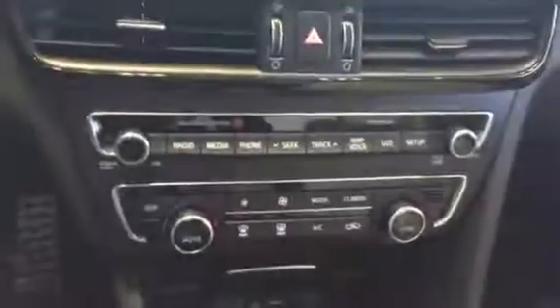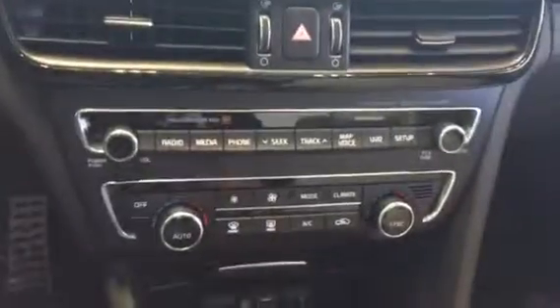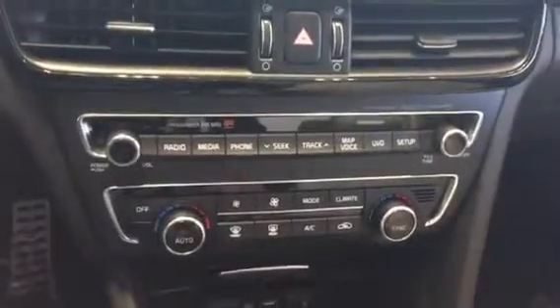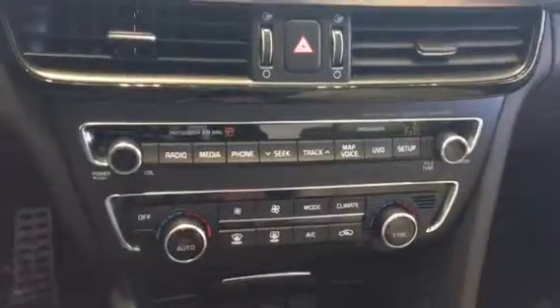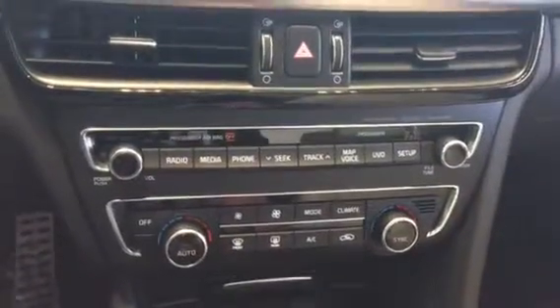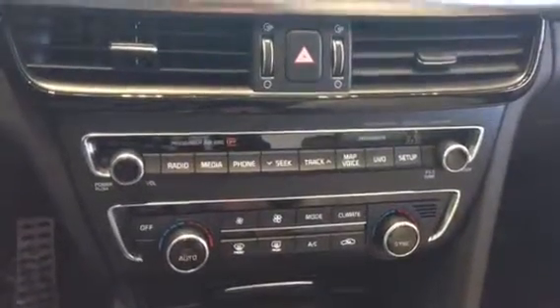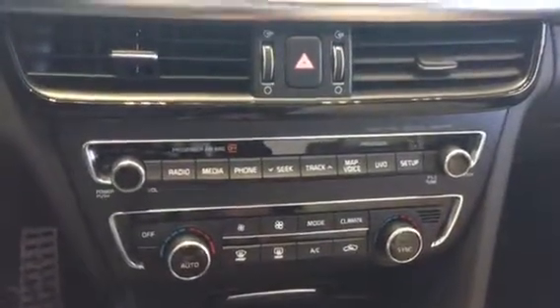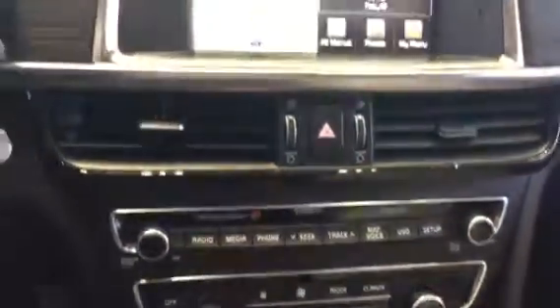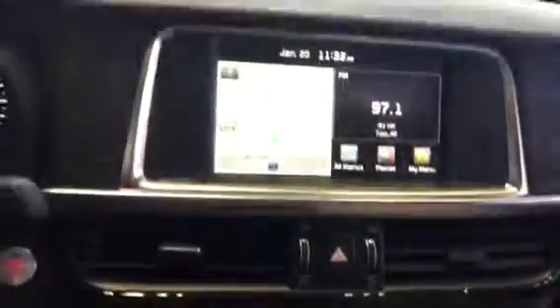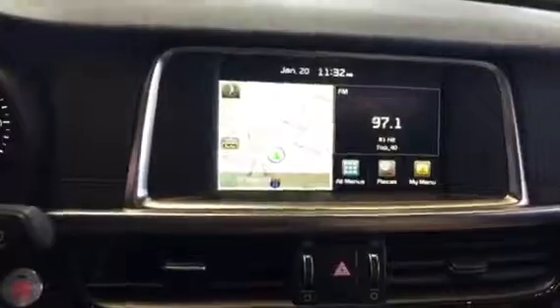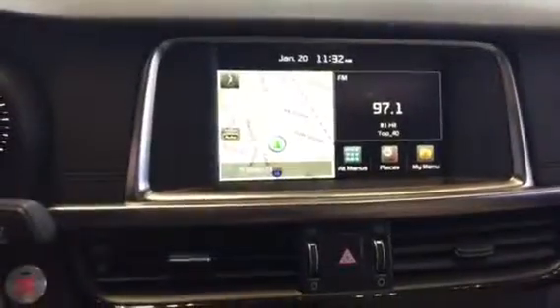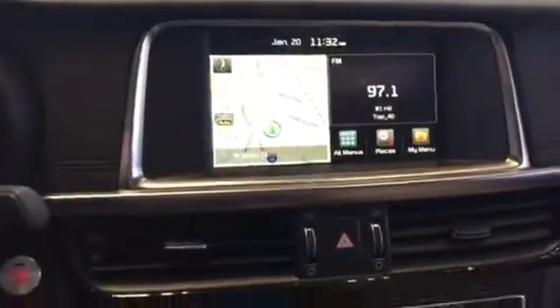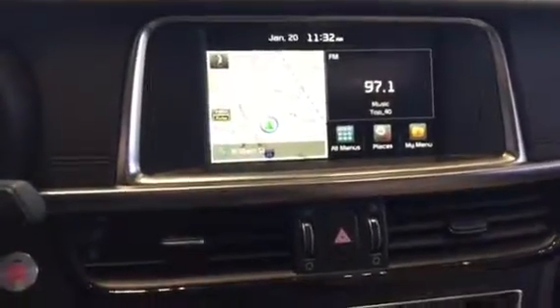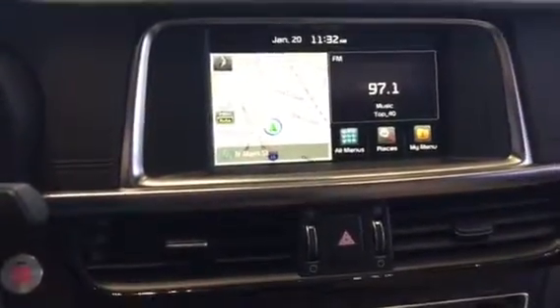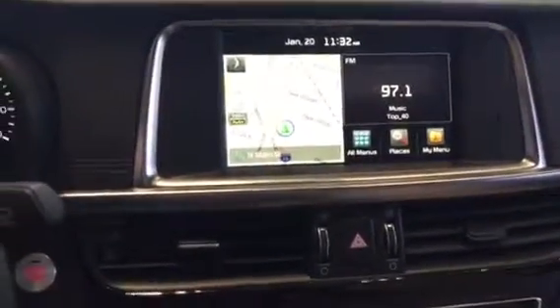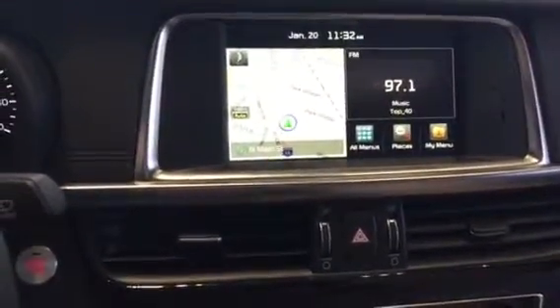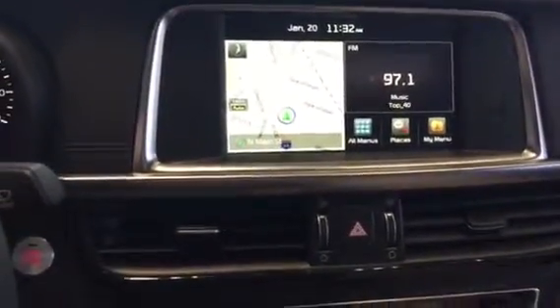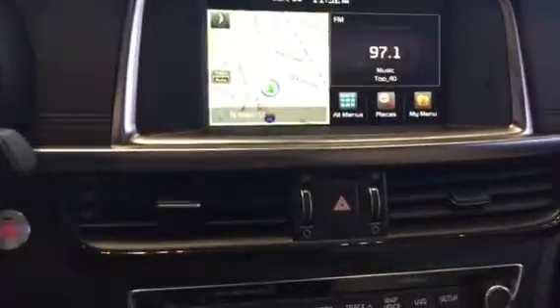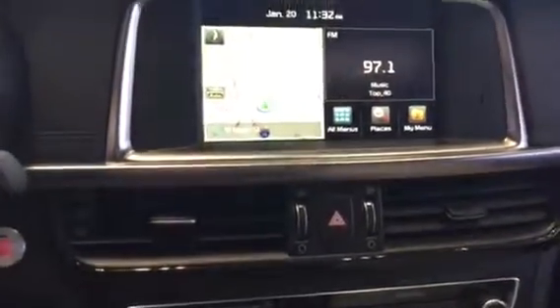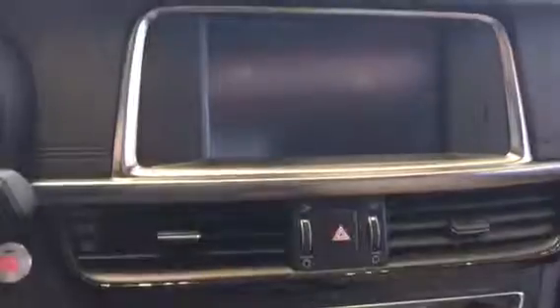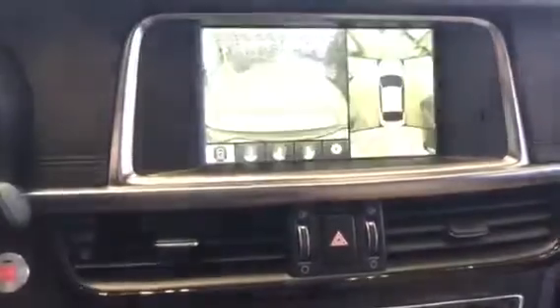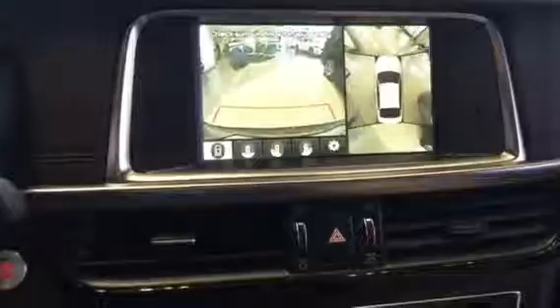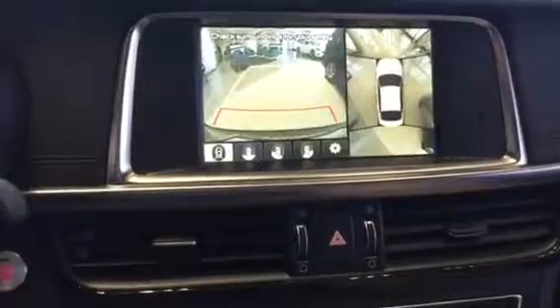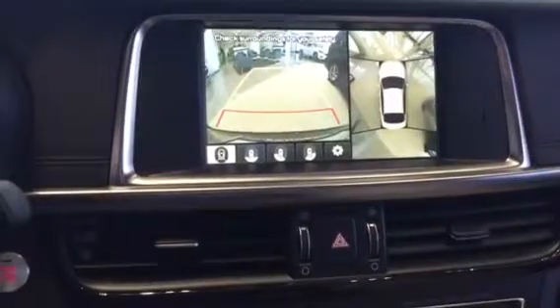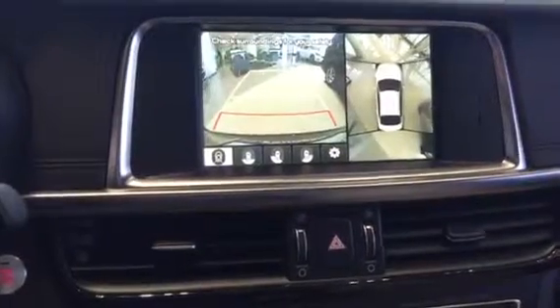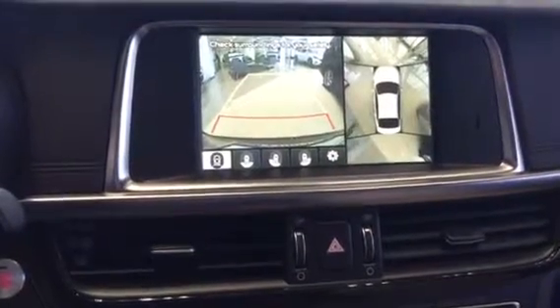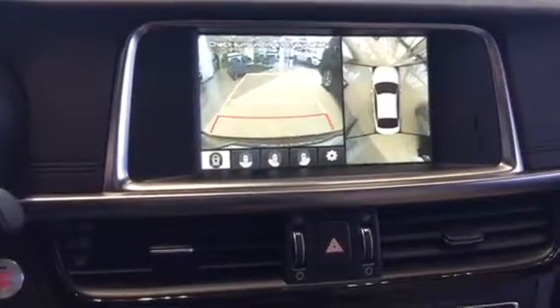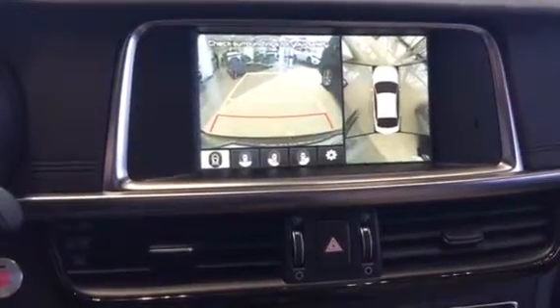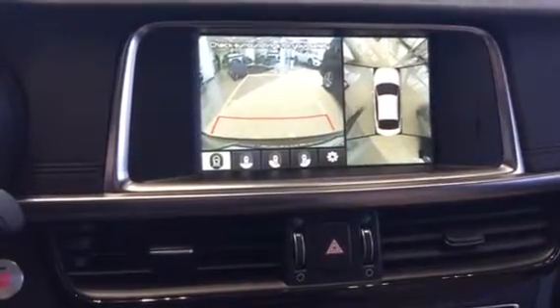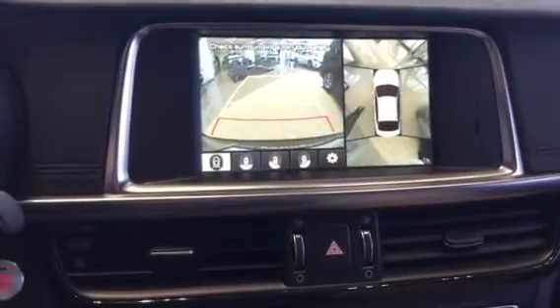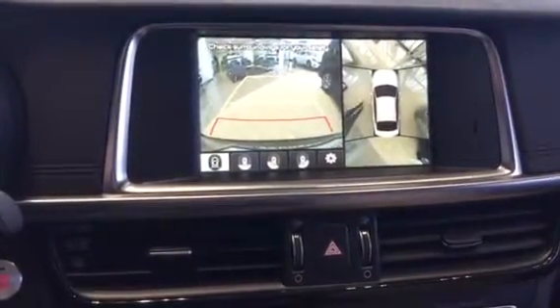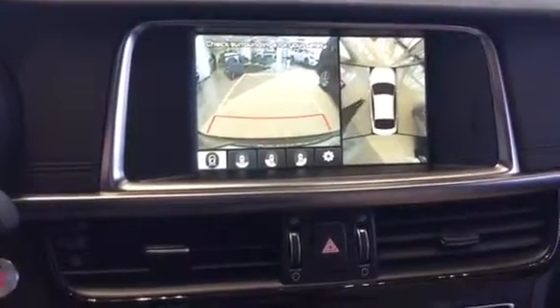All of your audio and more audio controls, as well as your temperature control. Navigation, again if it's equipped with it — throw it in reverse and it does come available with the around-view monitor as well.